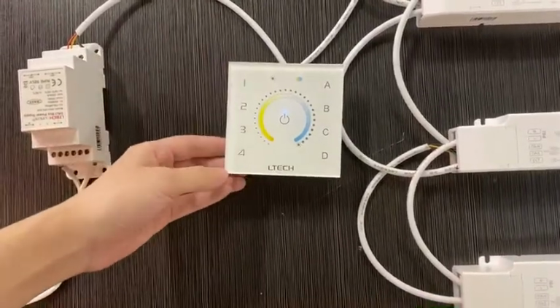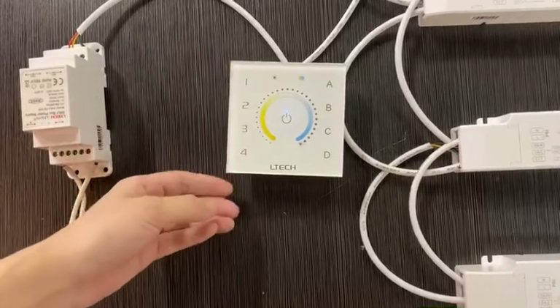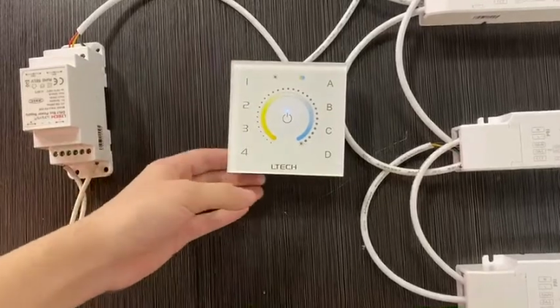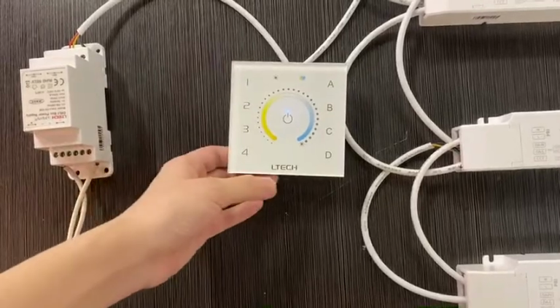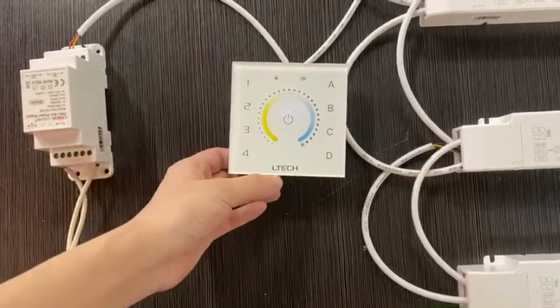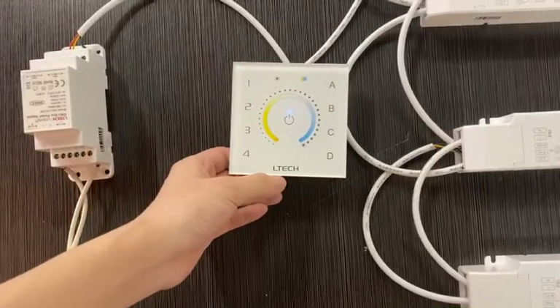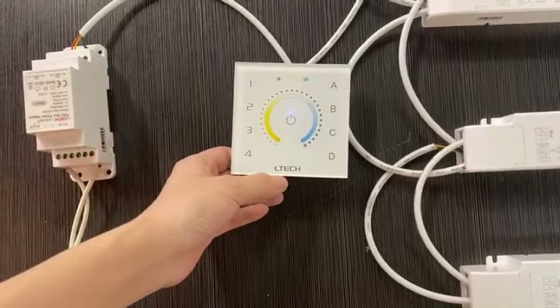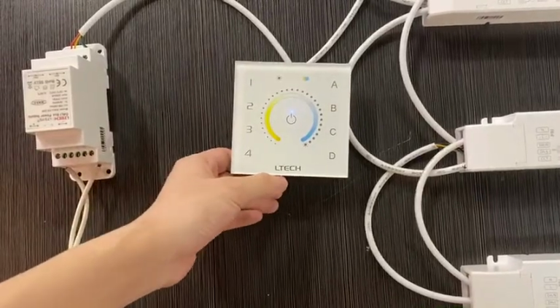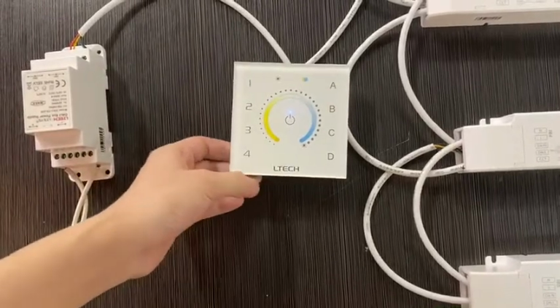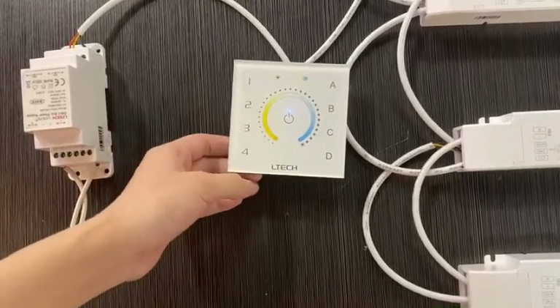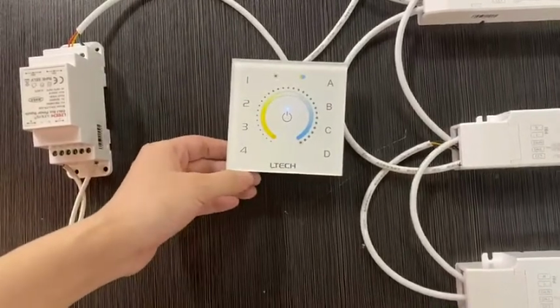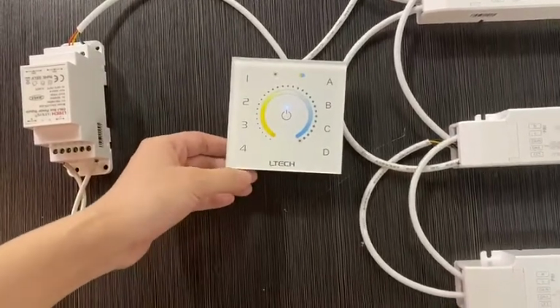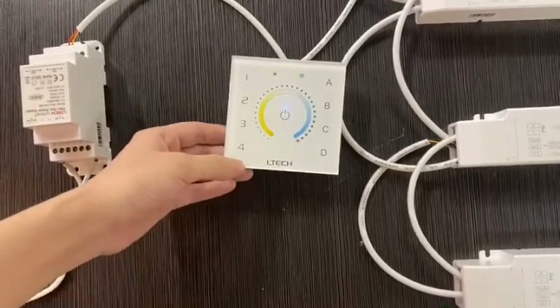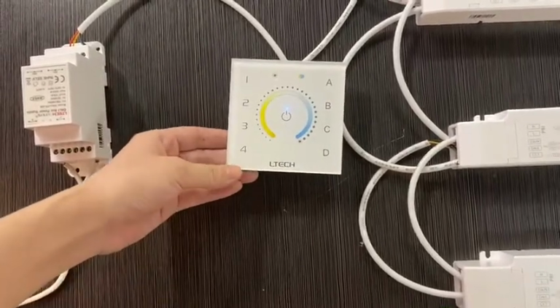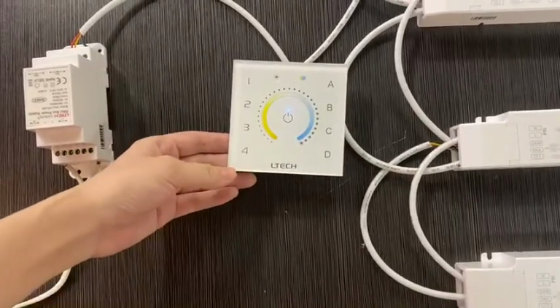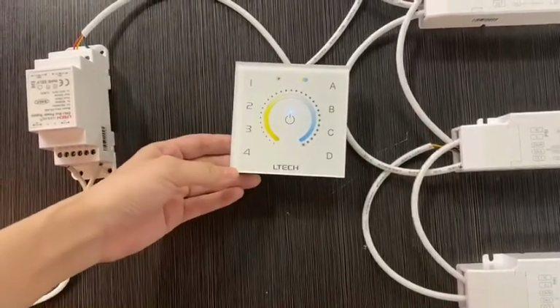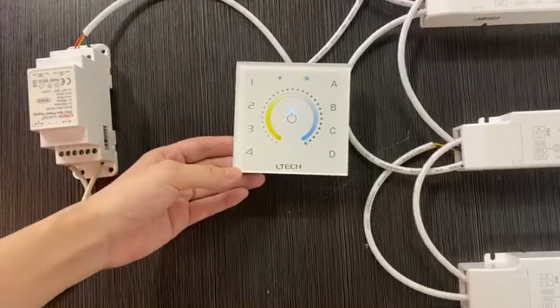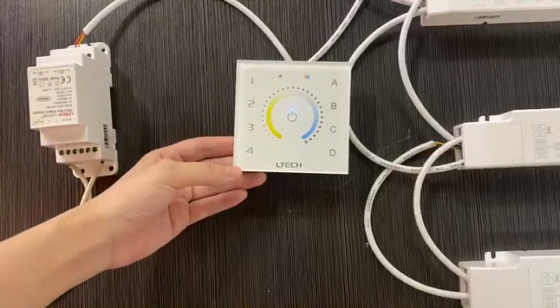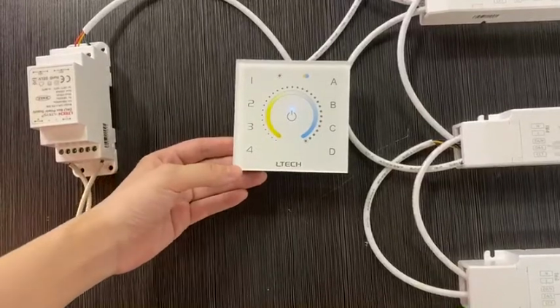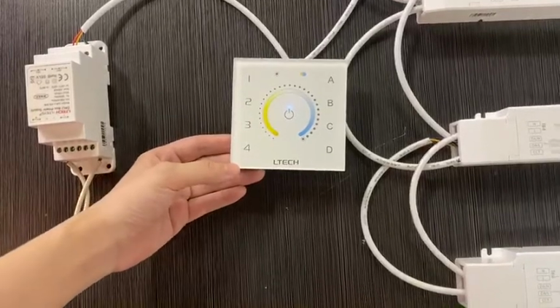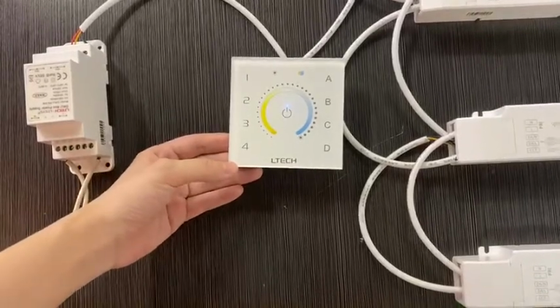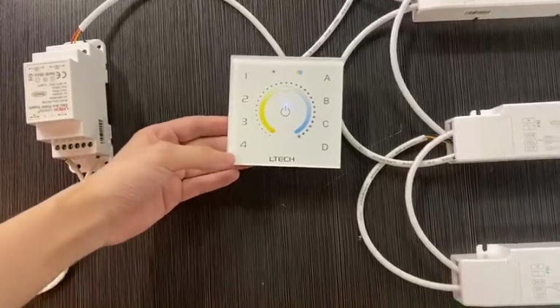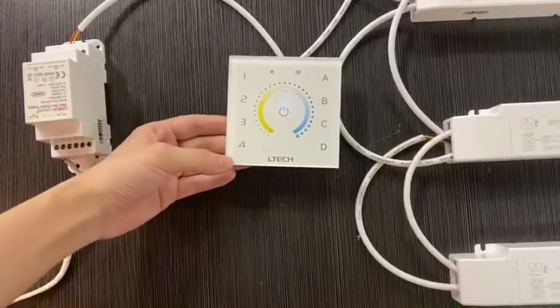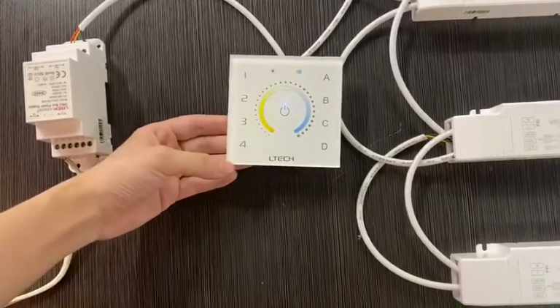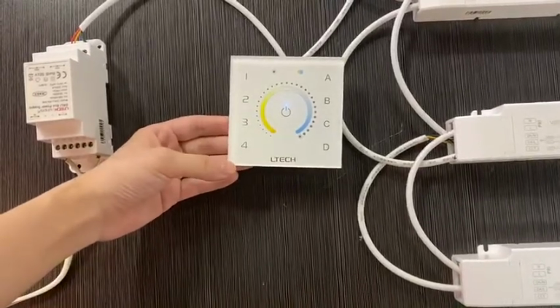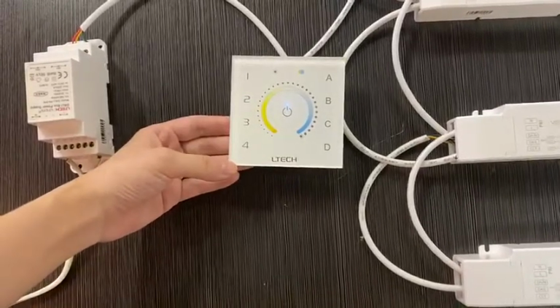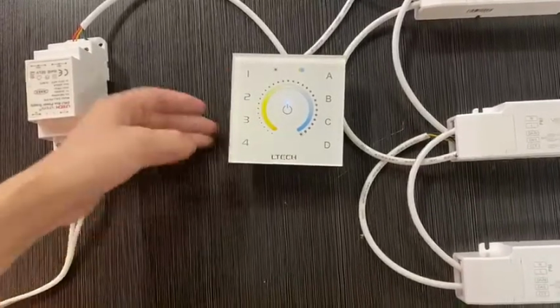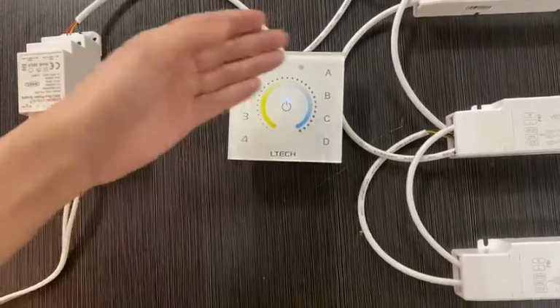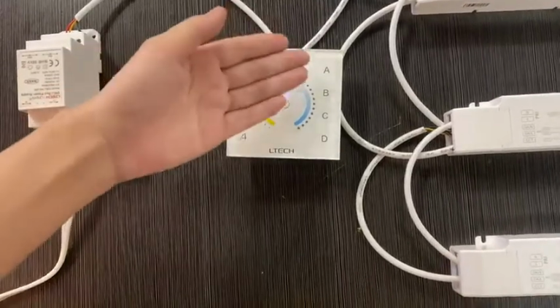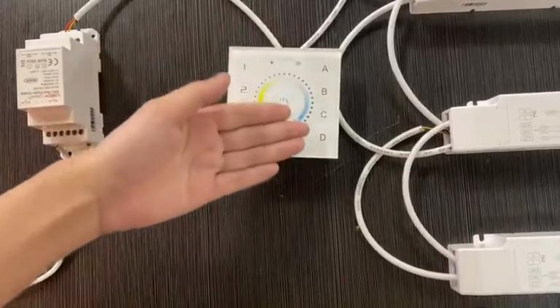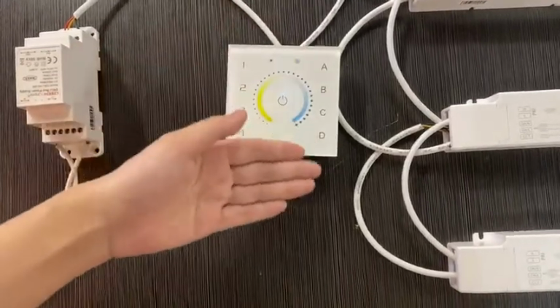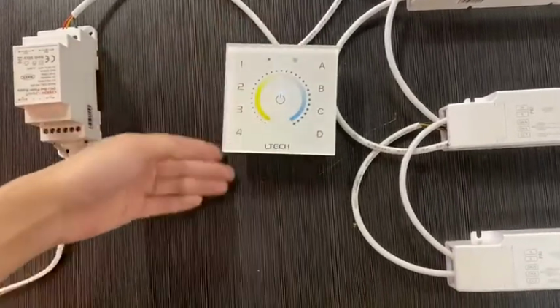On the other side, A, B, C, D represent four DIY modes. You can customize the mode and save it as A, B, C, or D.